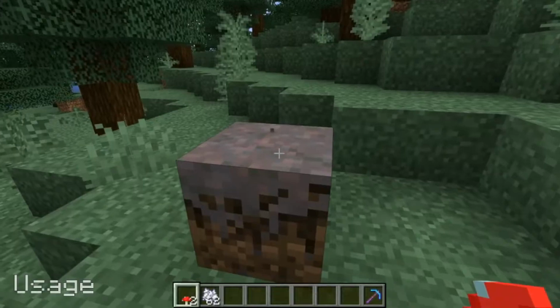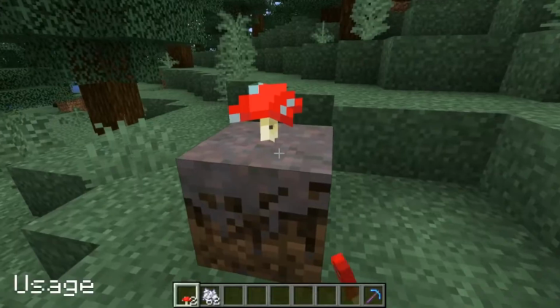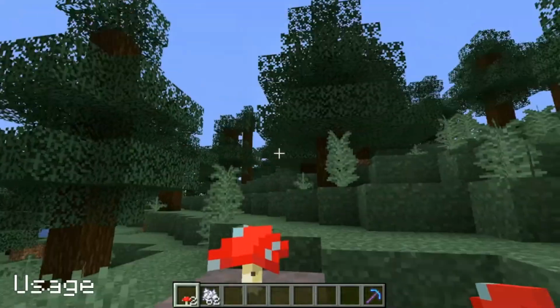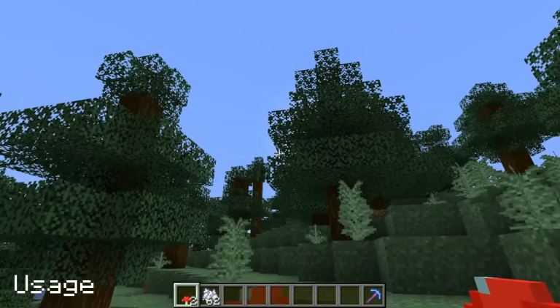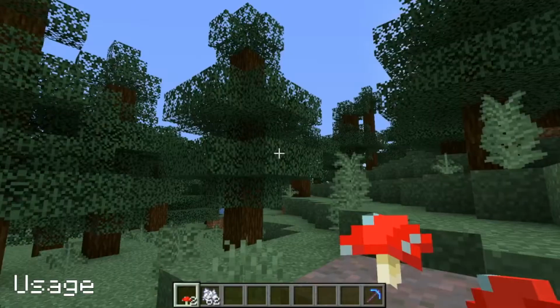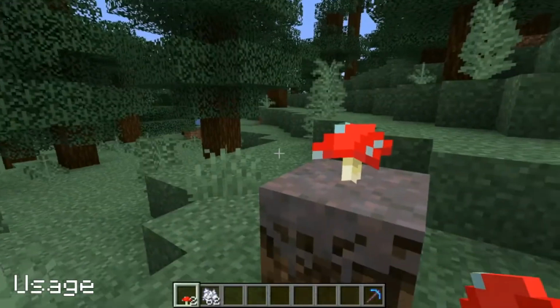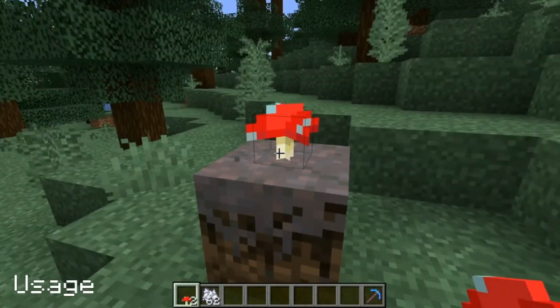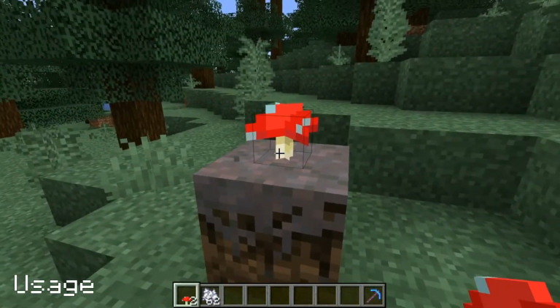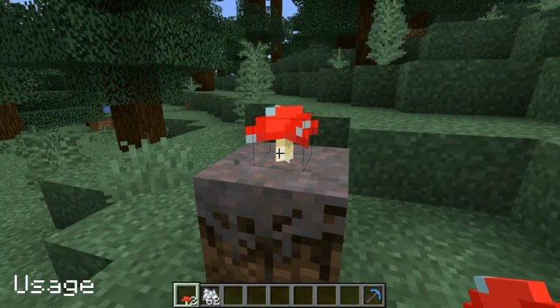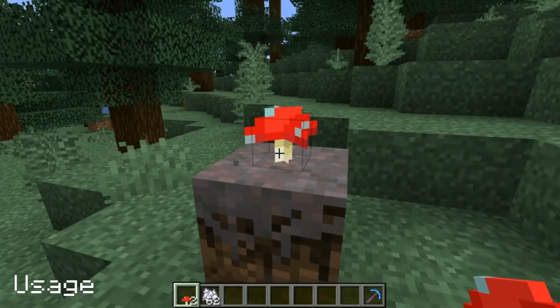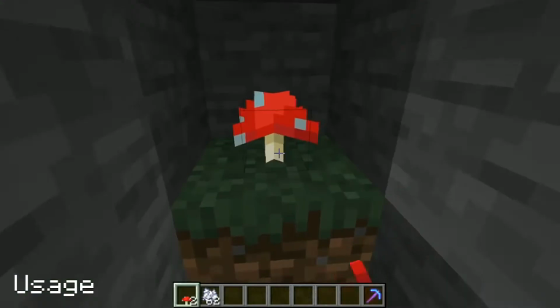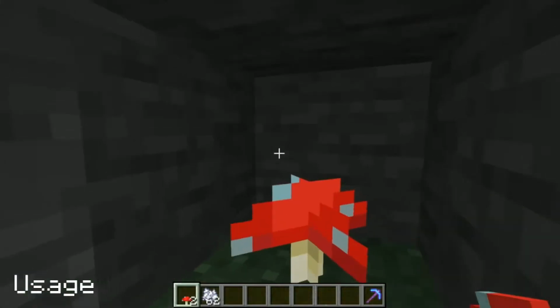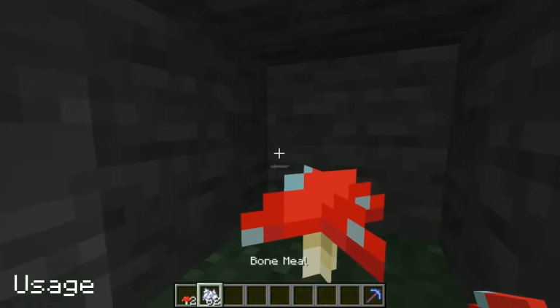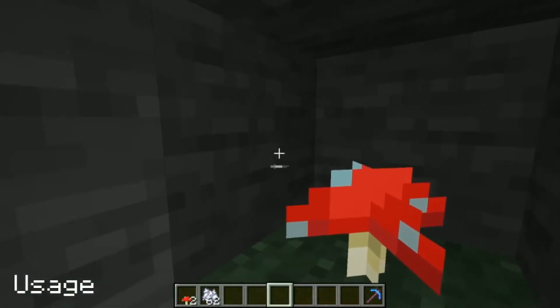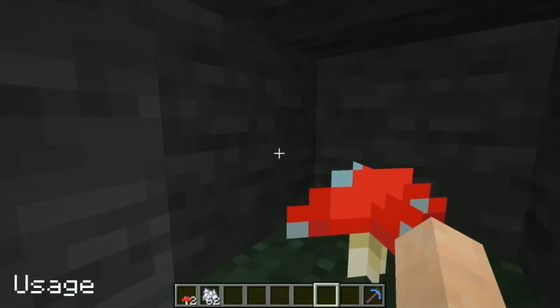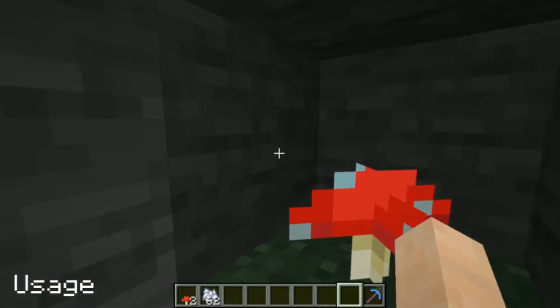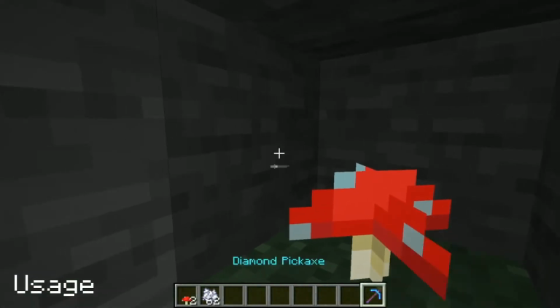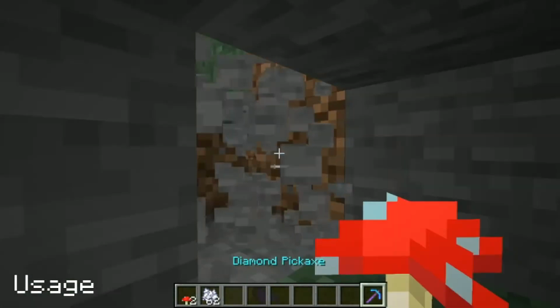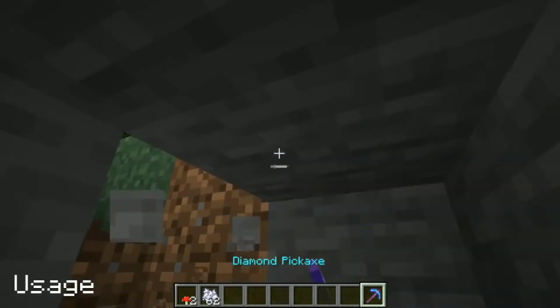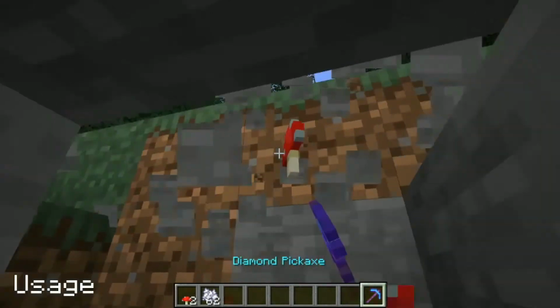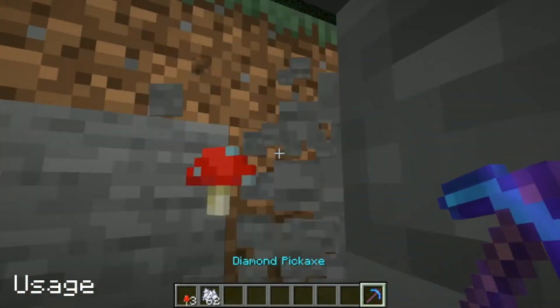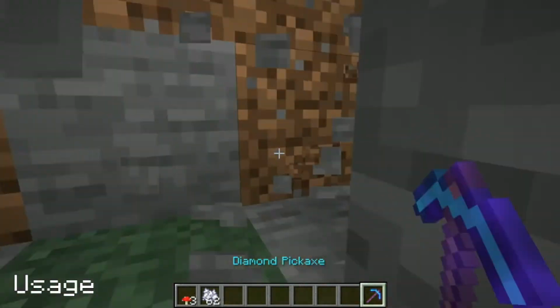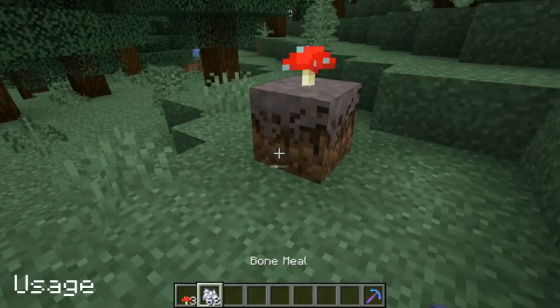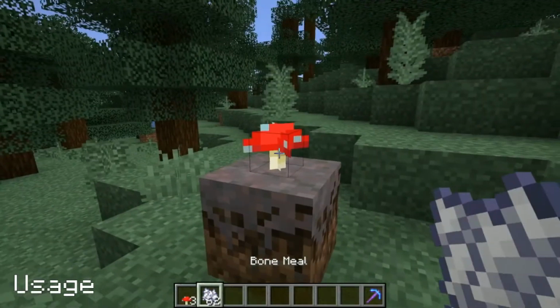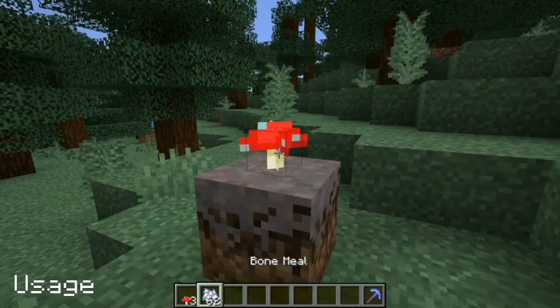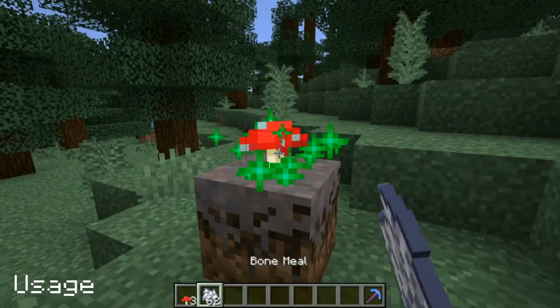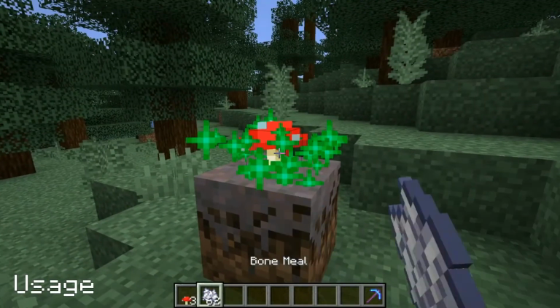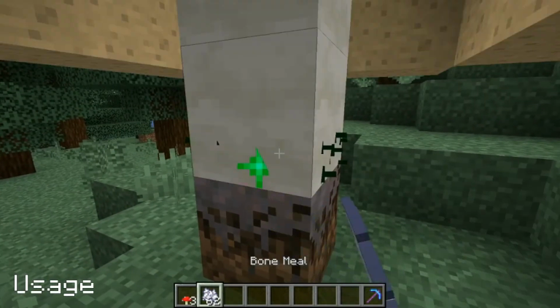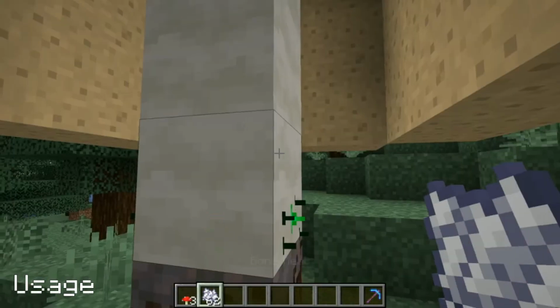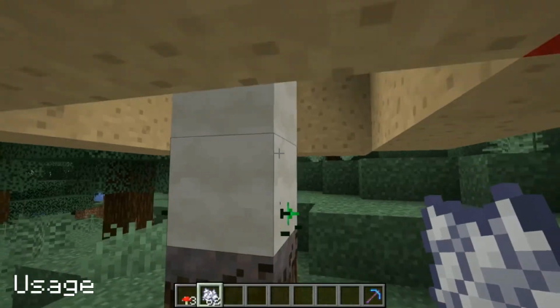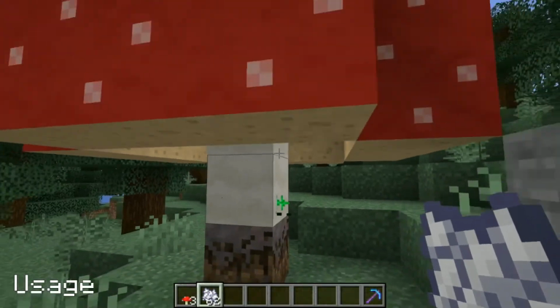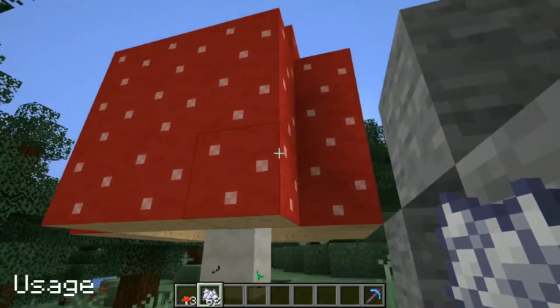Mushrooms stay on mycelium blocks regardless of the light level, rather than popping off like they do with other block types, which means growing large mushrooms is a little bit easier.